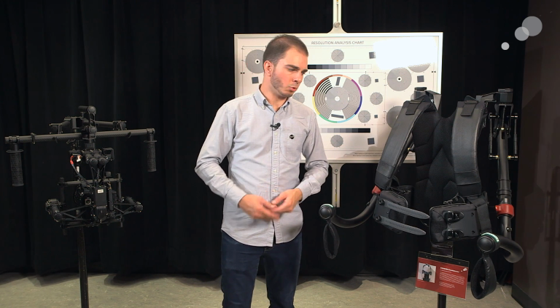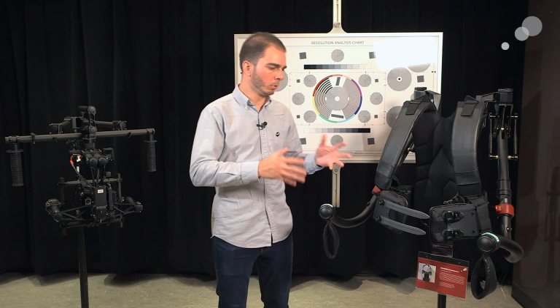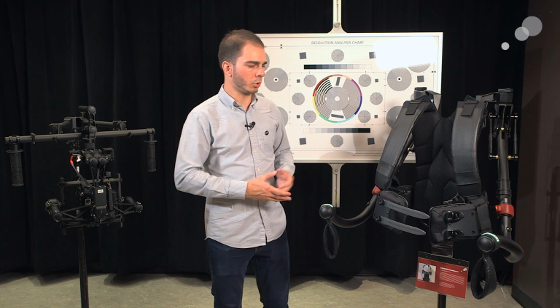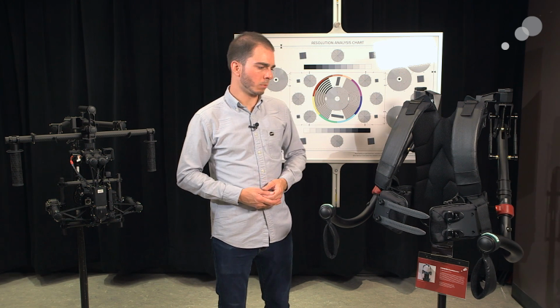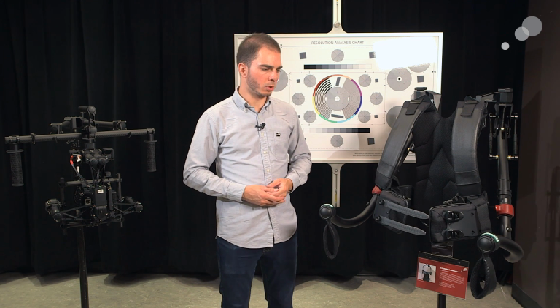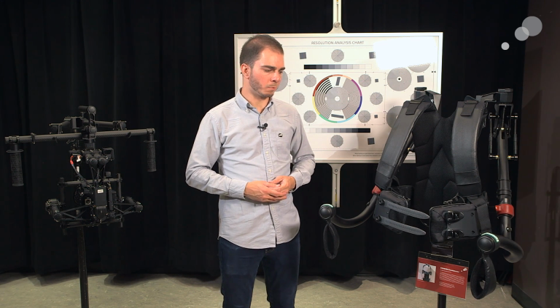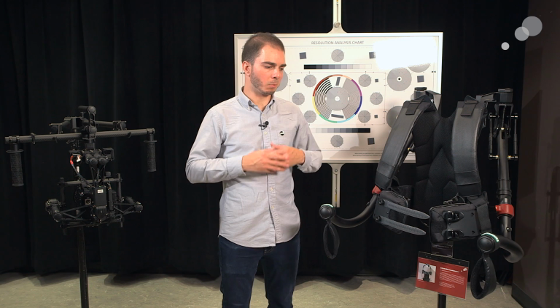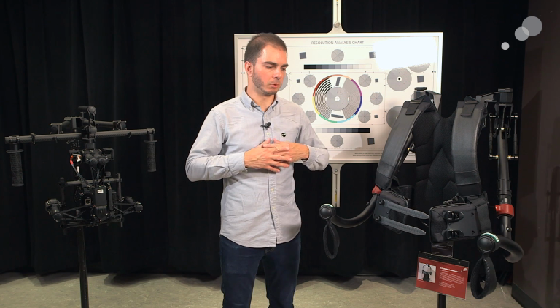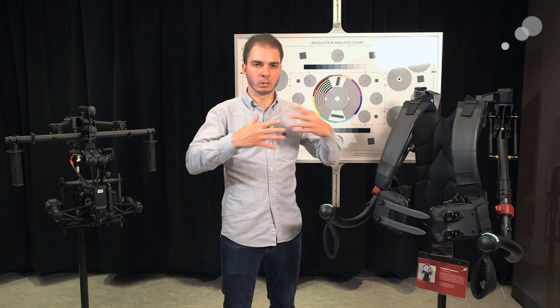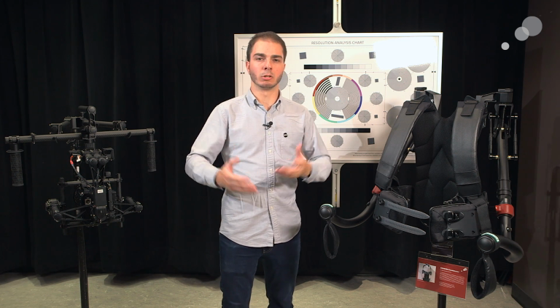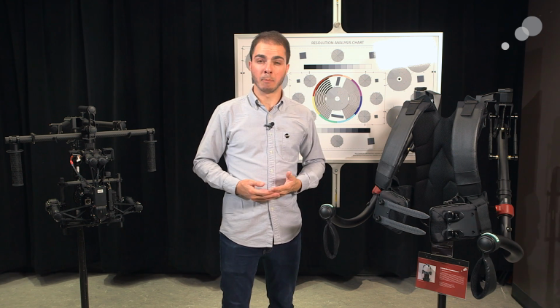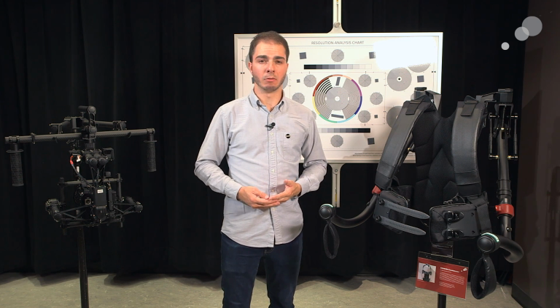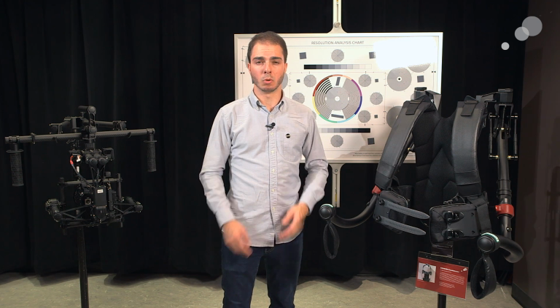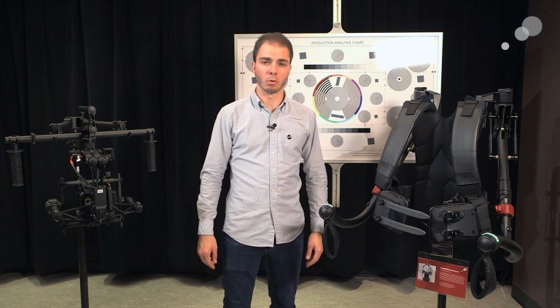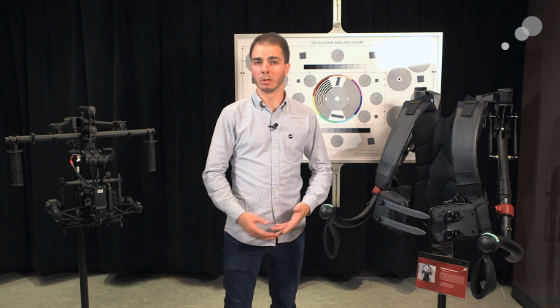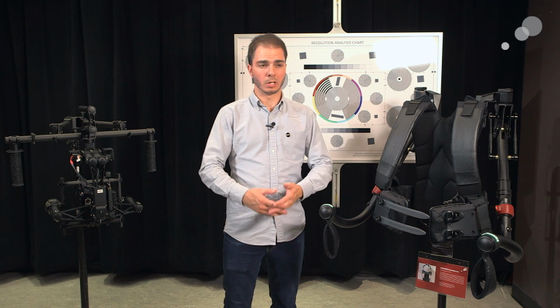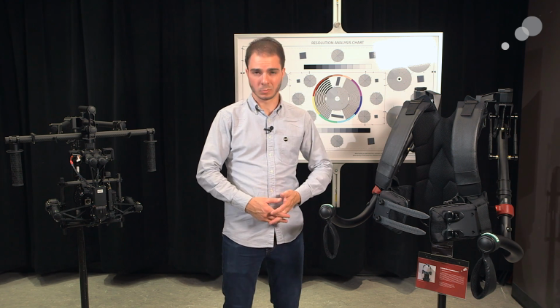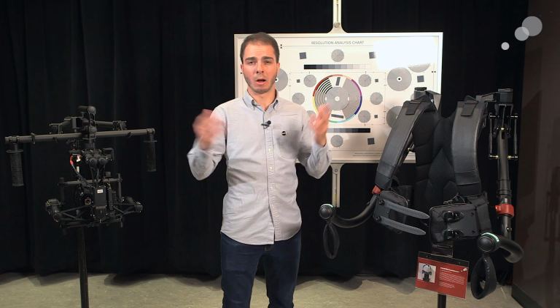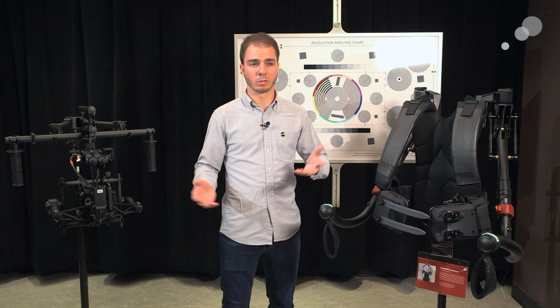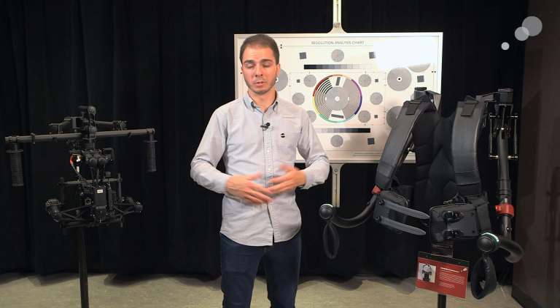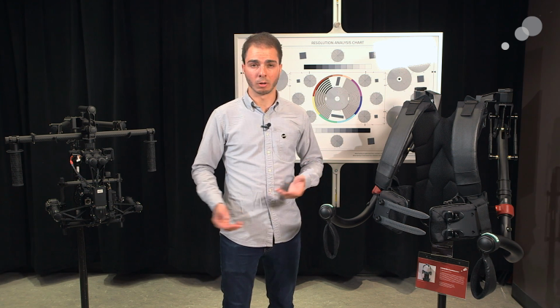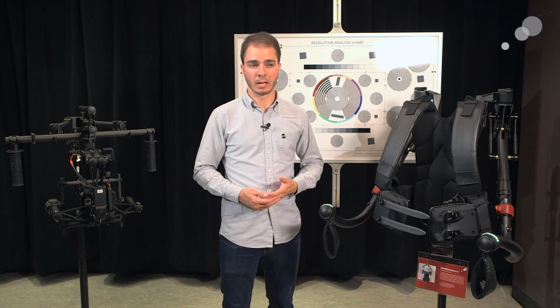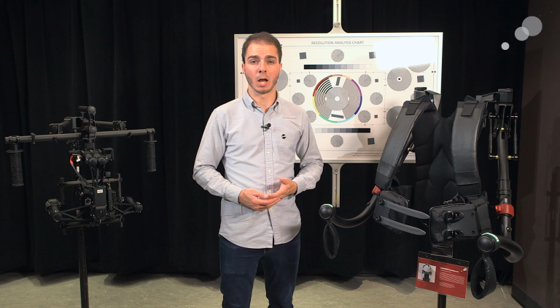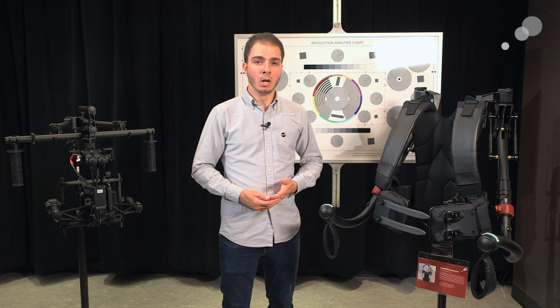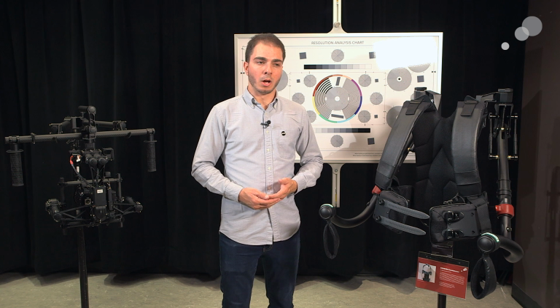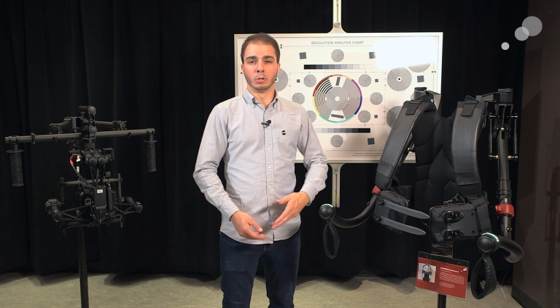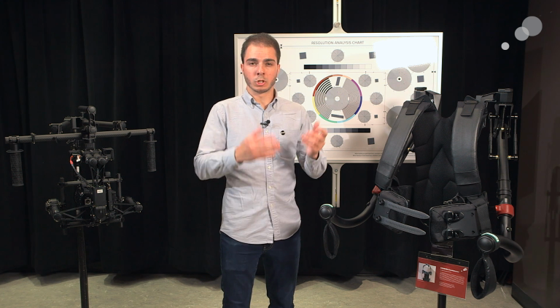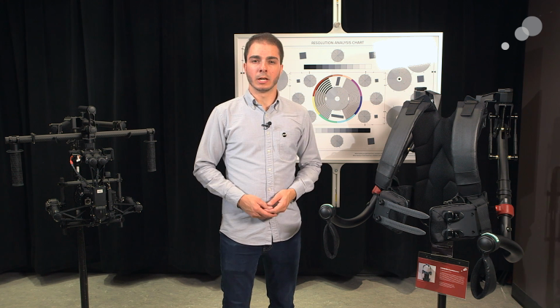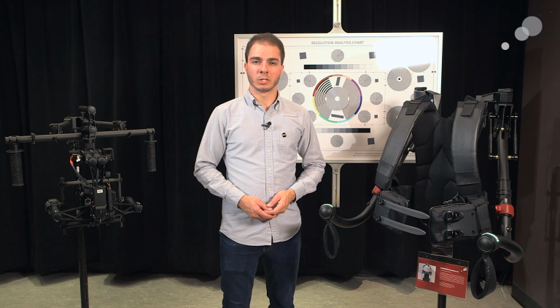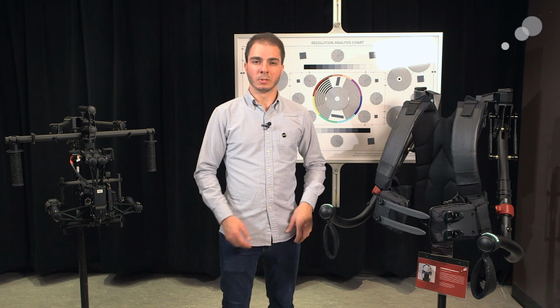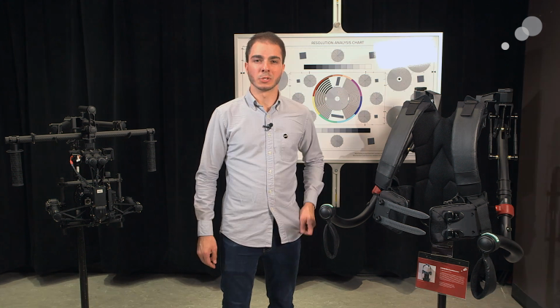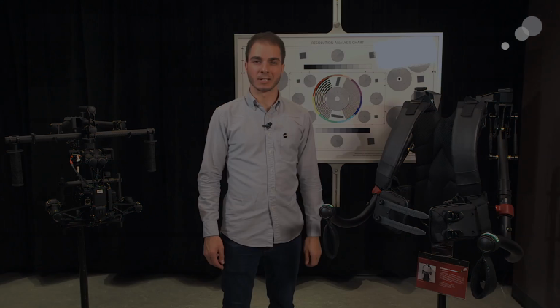Pretty easy — I can operate it by myself, get in and out by myself. It's a really cool system in terms of being able to realistically operate a heavy gimbal for a couple of hours or all day long. I really appreciate you guys watching; we'll see you next time.